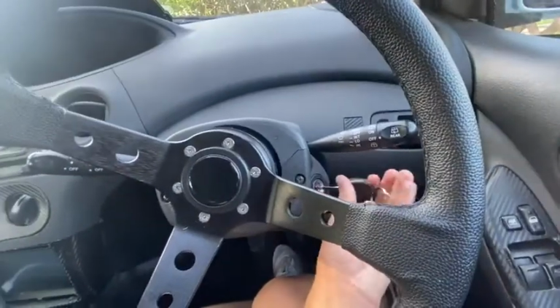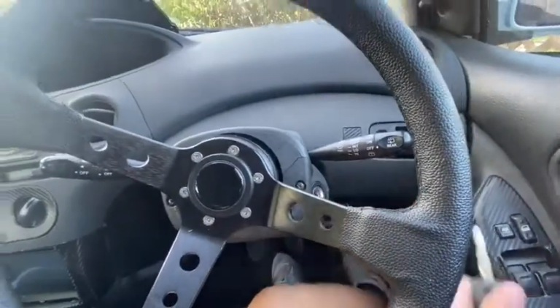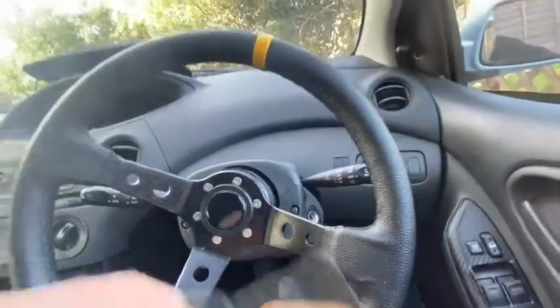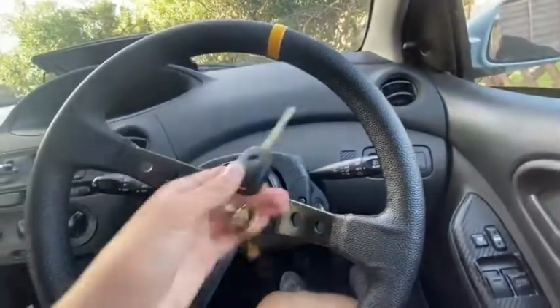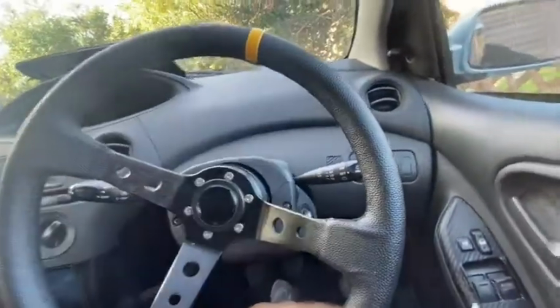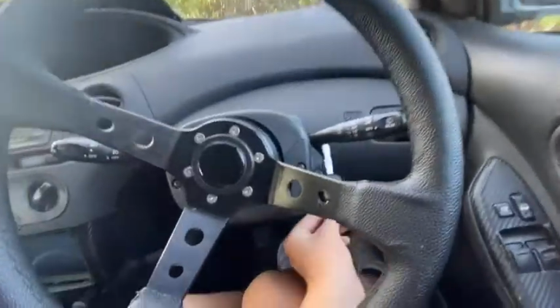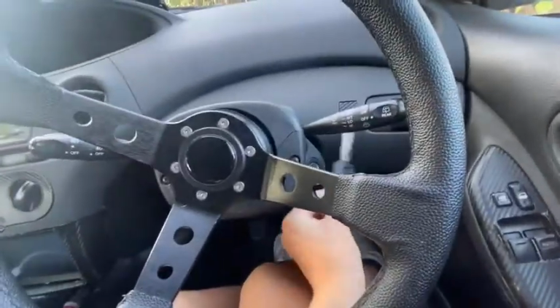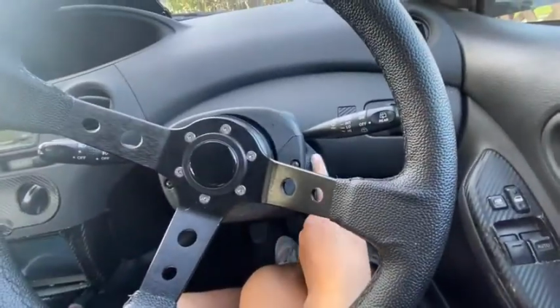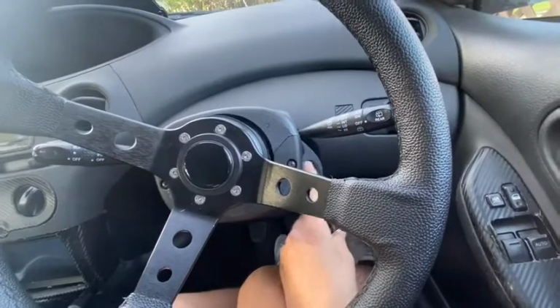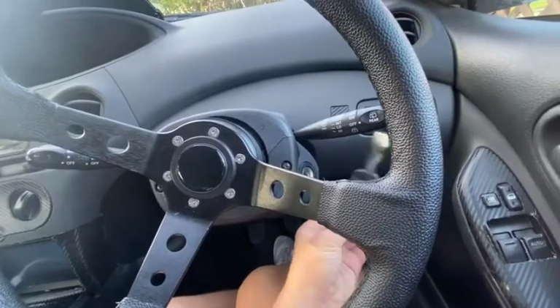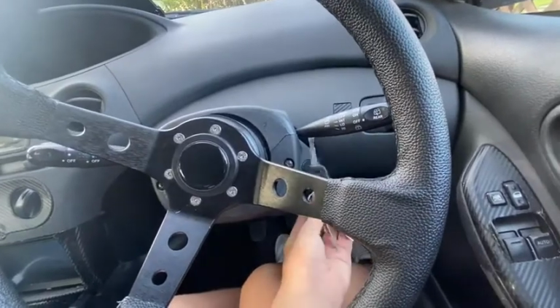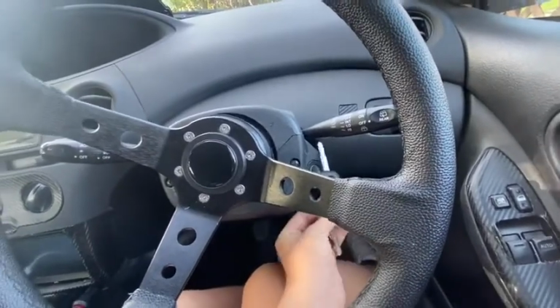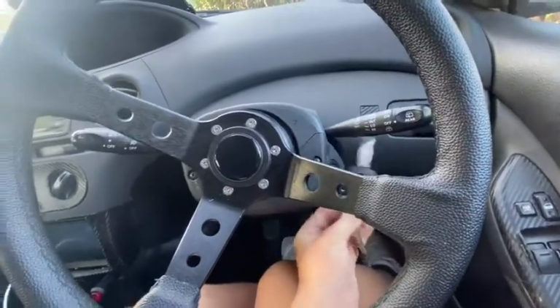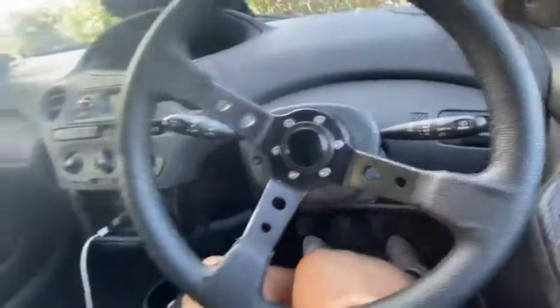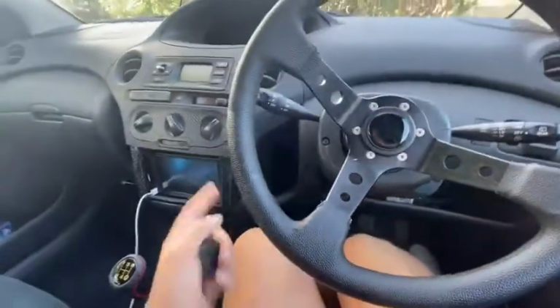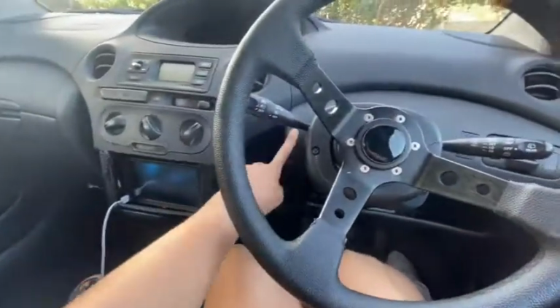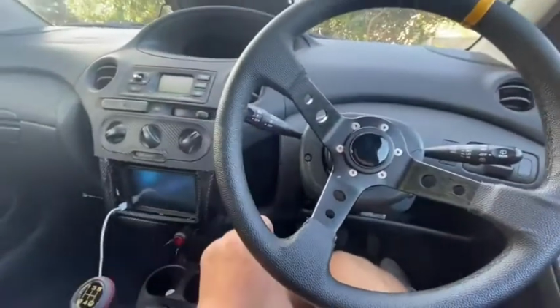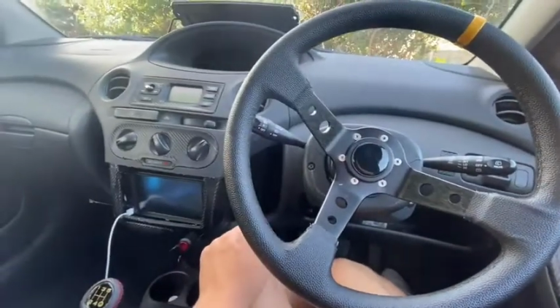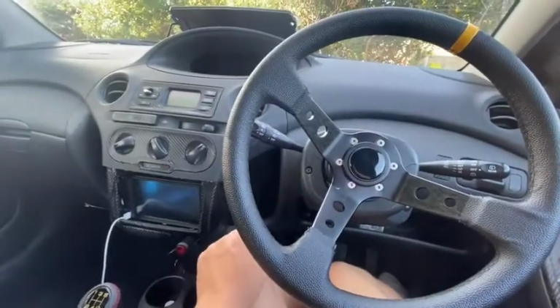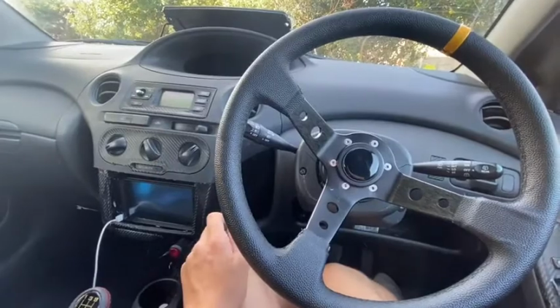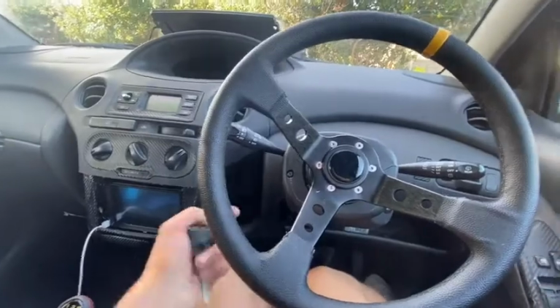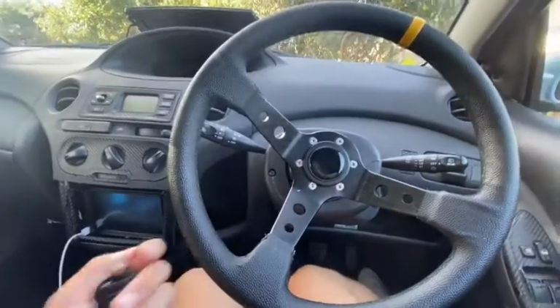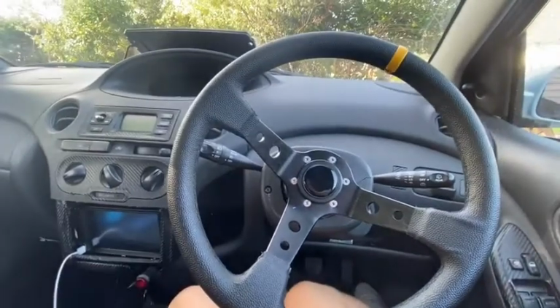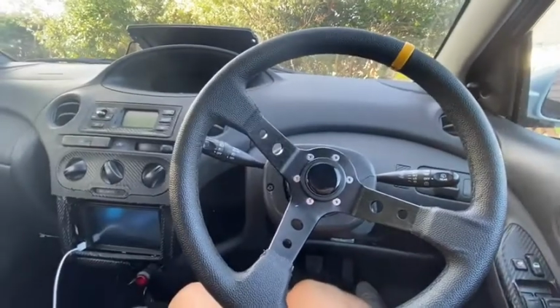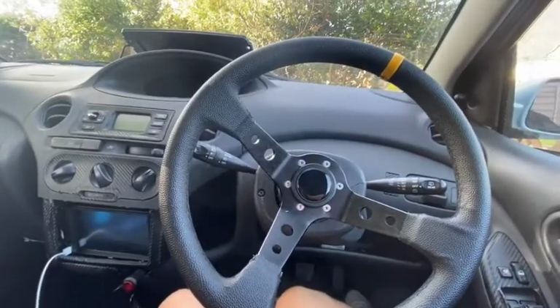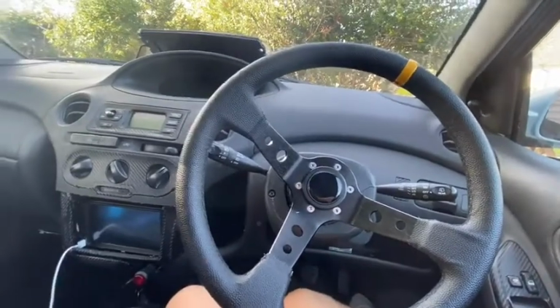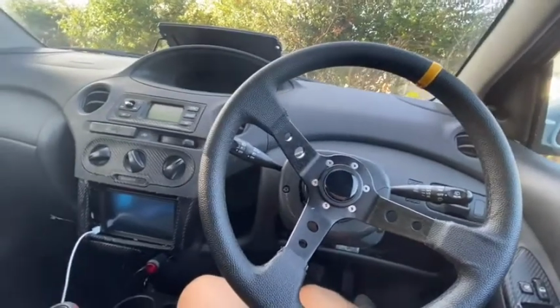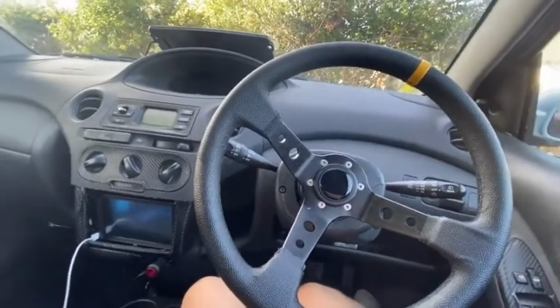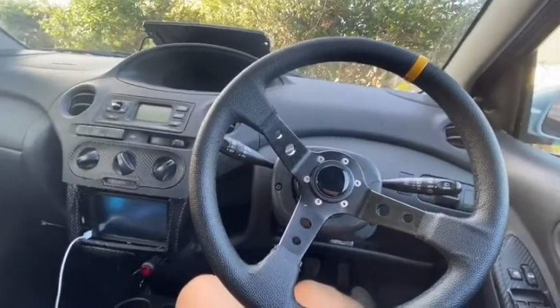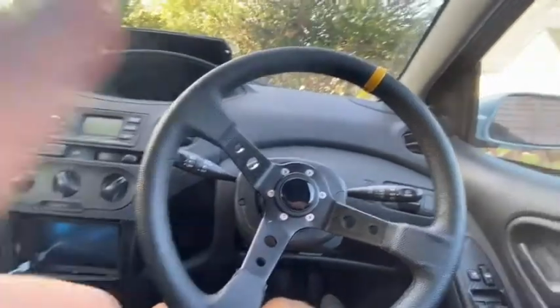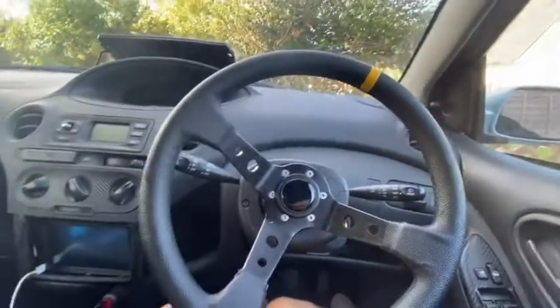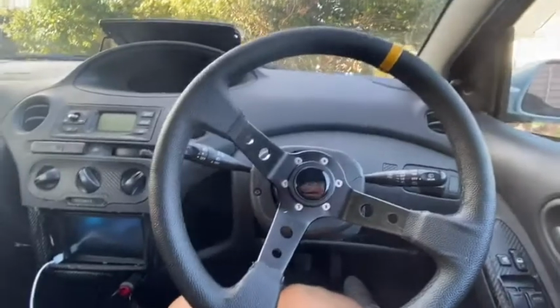The only problem is I still need the original key nearby because the car senses things — it knows the key is there. If I didn't do that and just pressed the start button, would the car keep trying to start? I do remember this button does not stop the car.